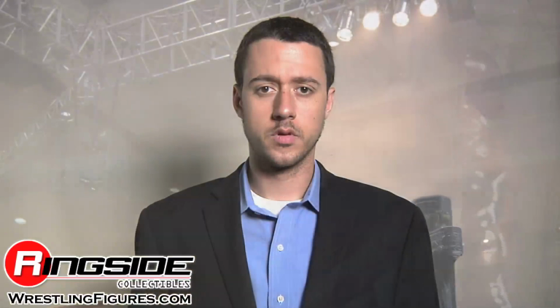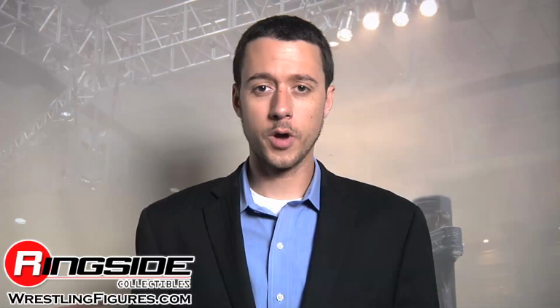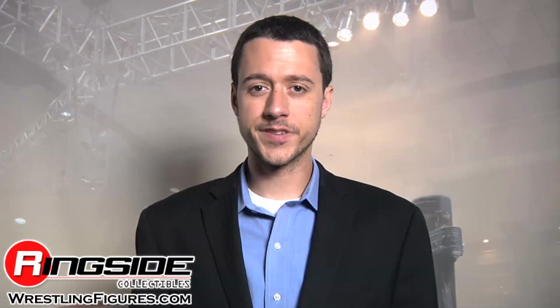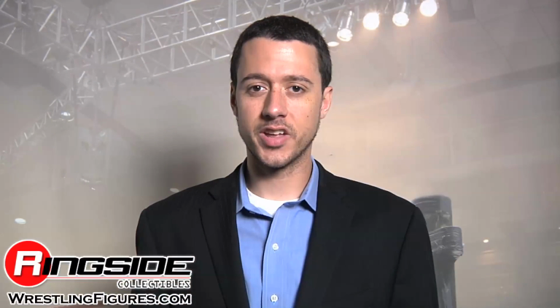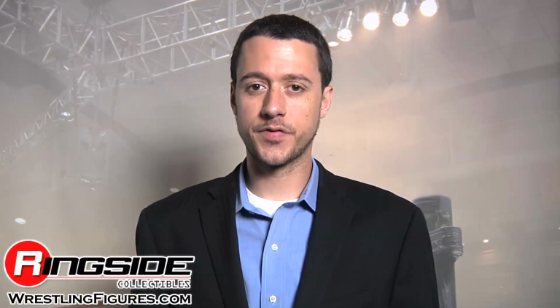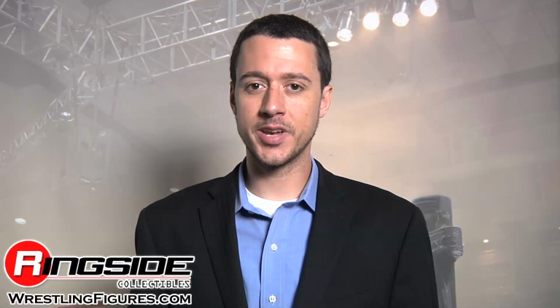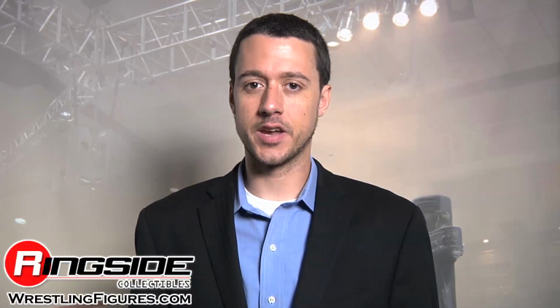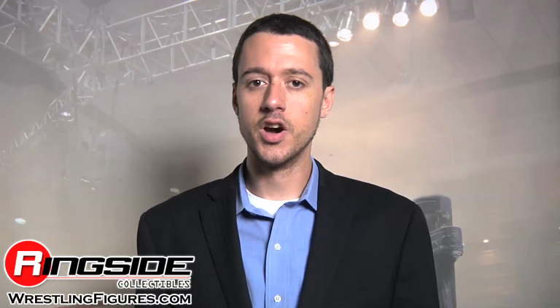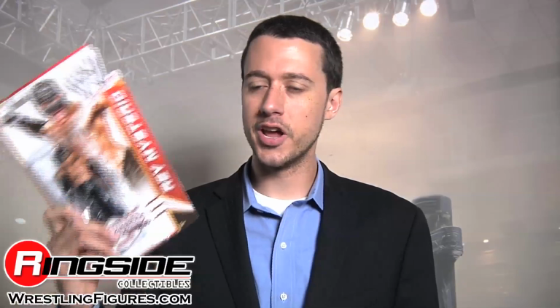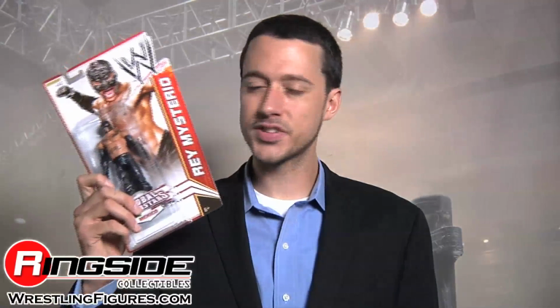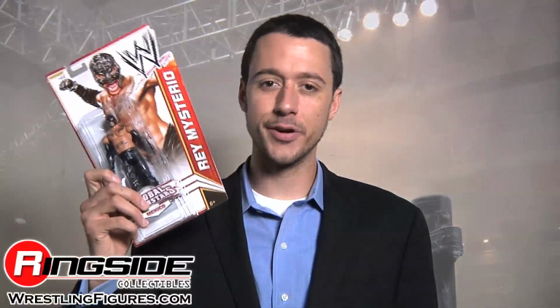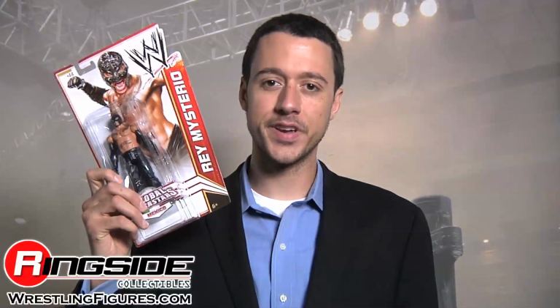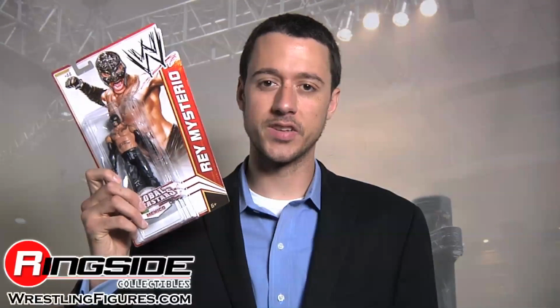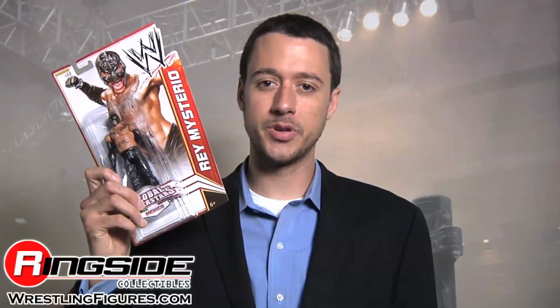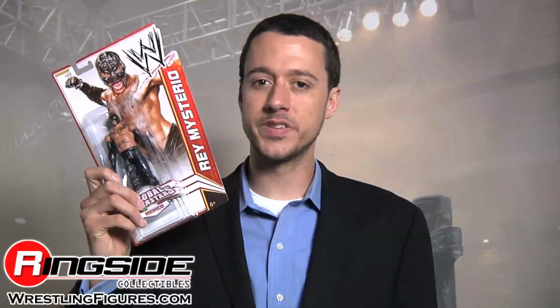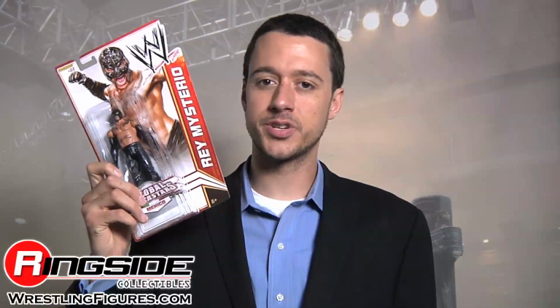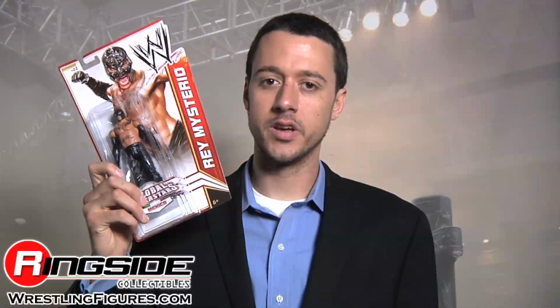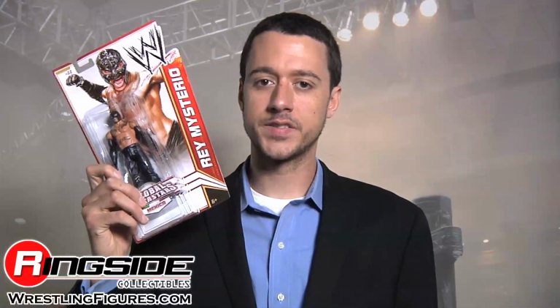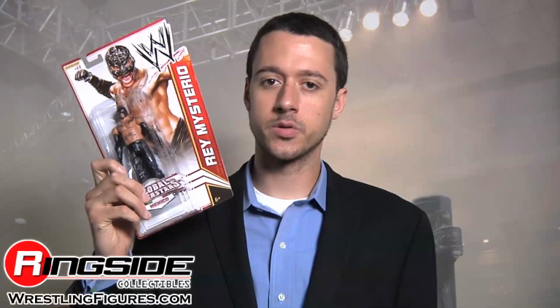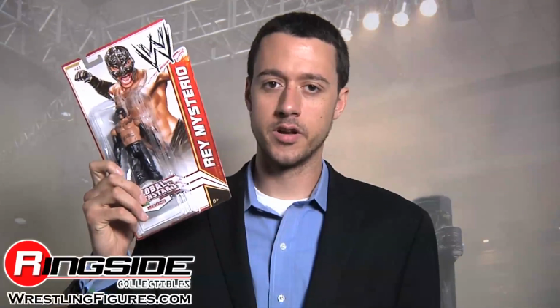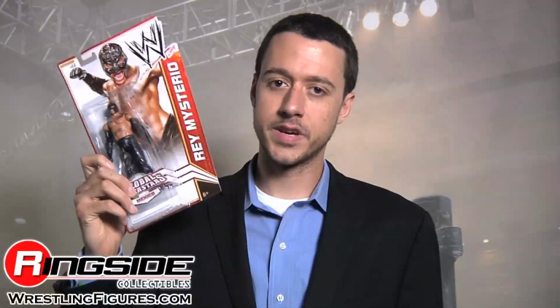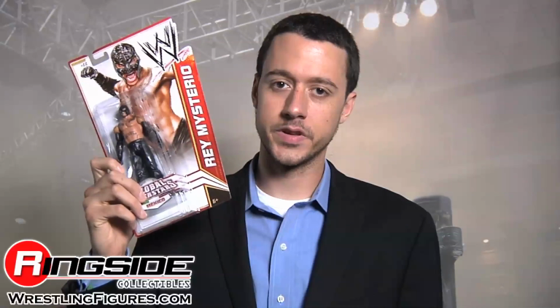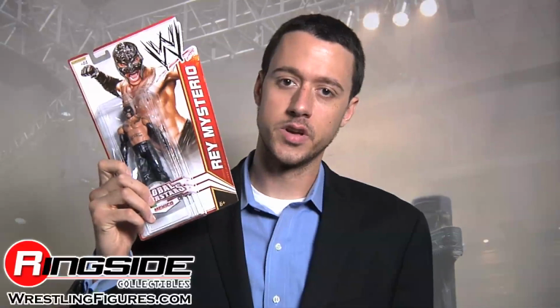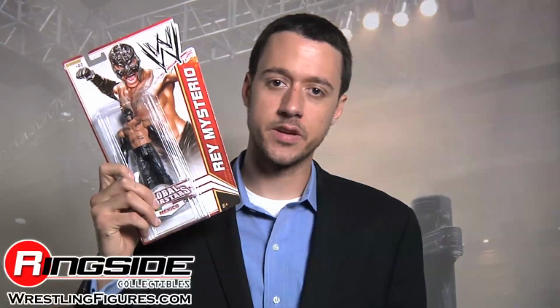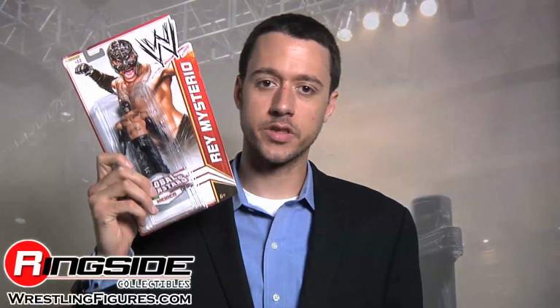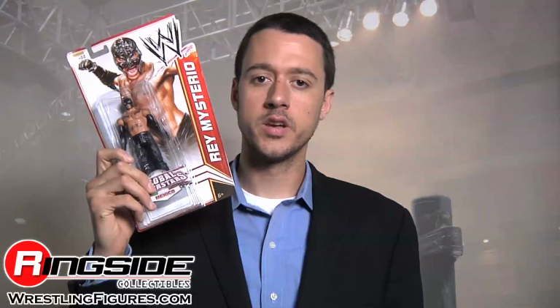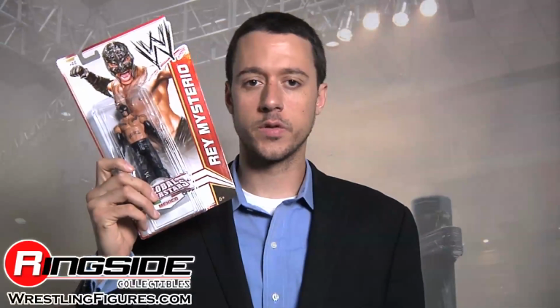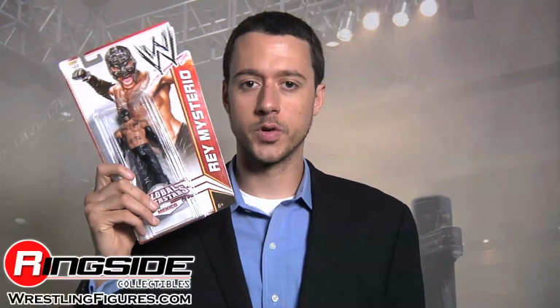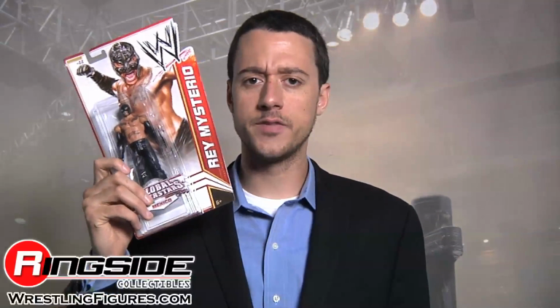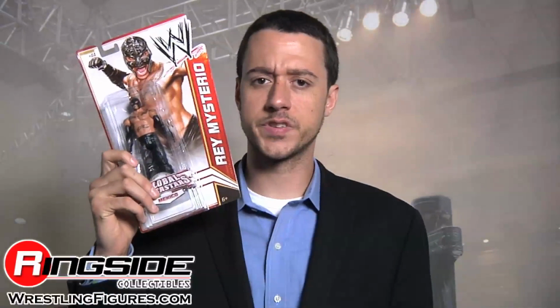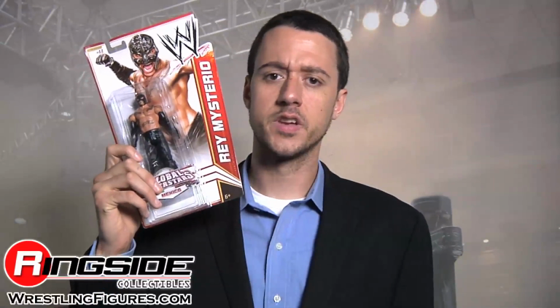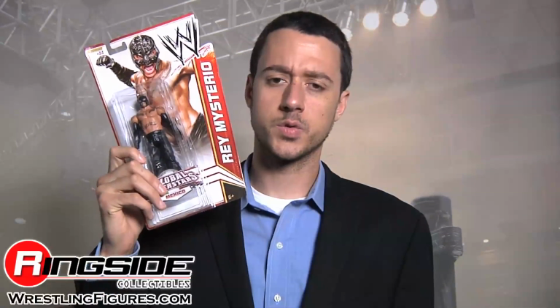Welcome to Ringside Collectibles Figure Insider. Rey Mysterio is here in Mattel's WWE Series 20, and Series 21, and Series 22, and Series 23, and 24, and 25, and 26, and 20 — let's keep counting, count with me.